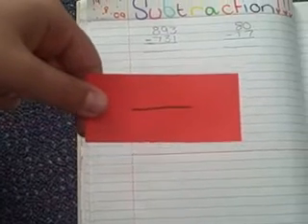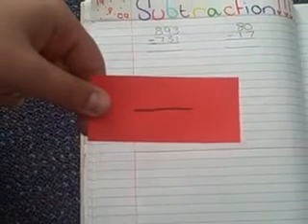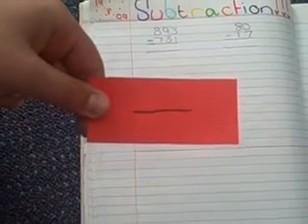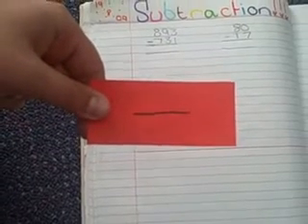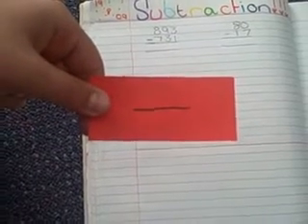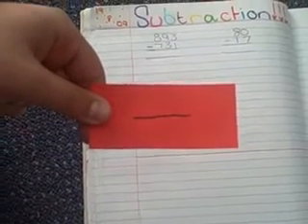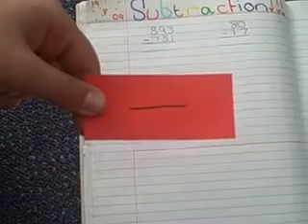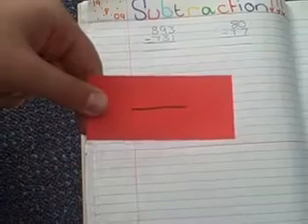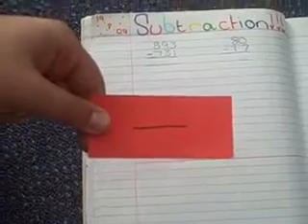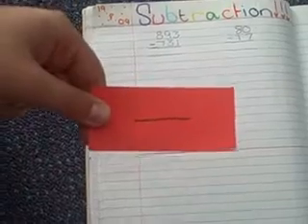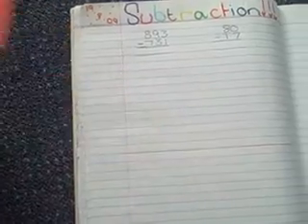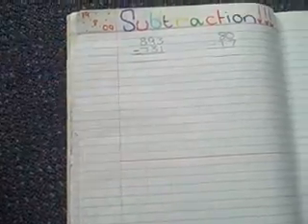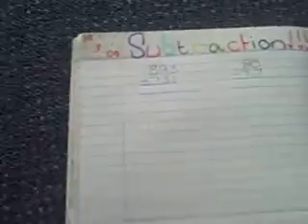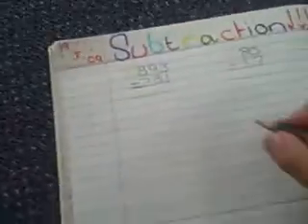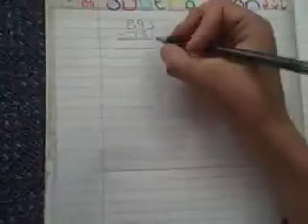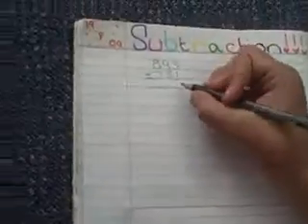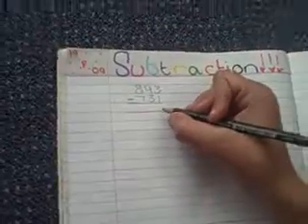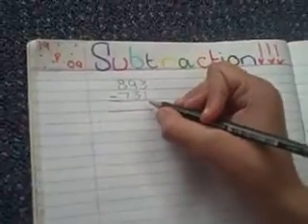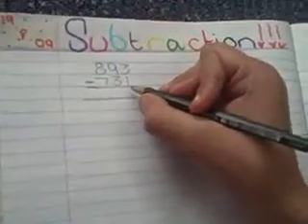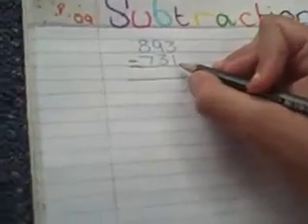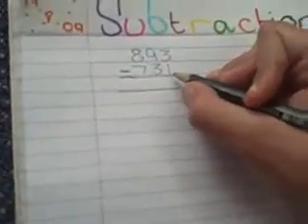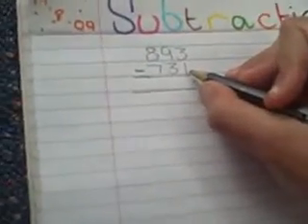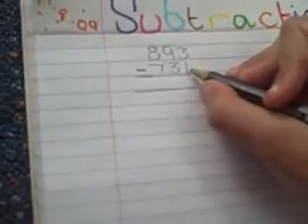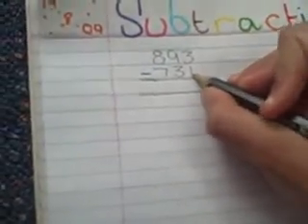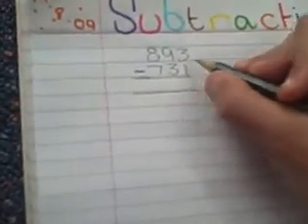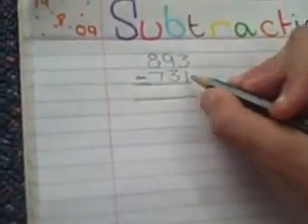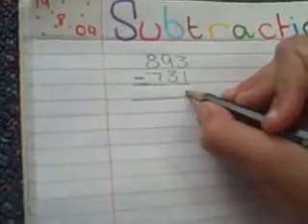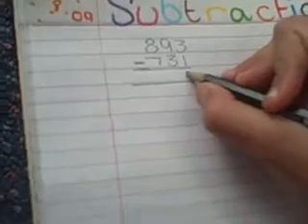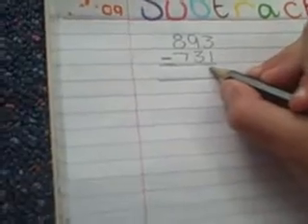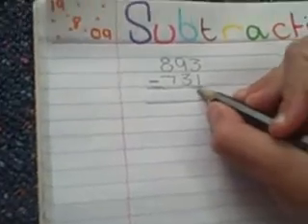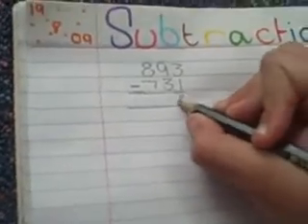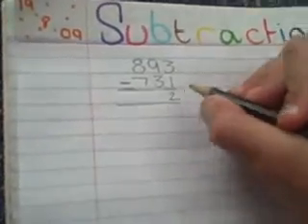This is the take away sign and today we're going to show you how to use it. First we start with the ones and you take one from three, so that equals two.